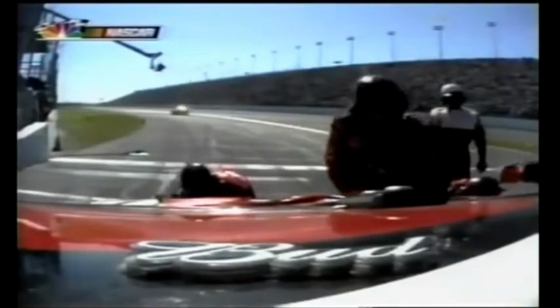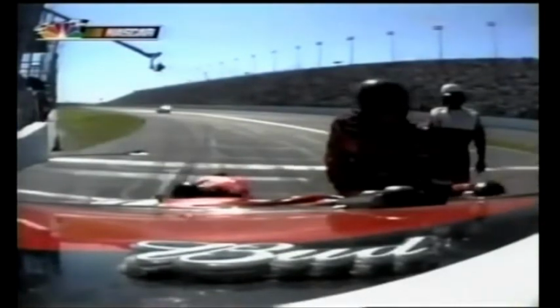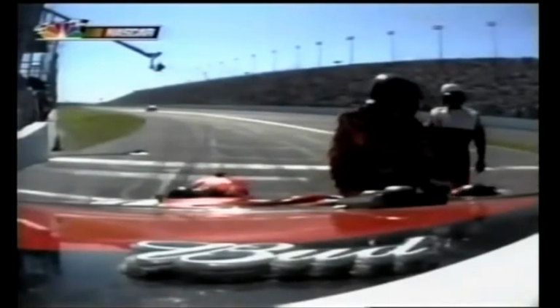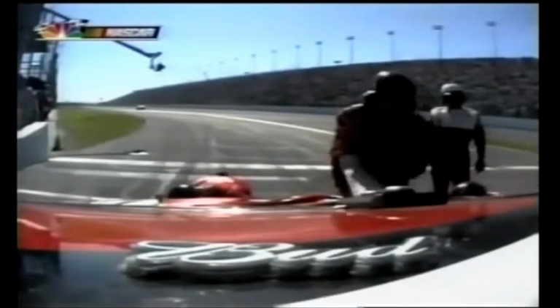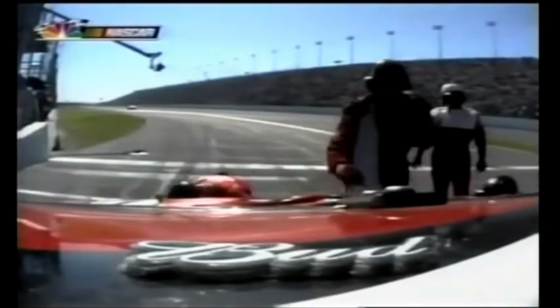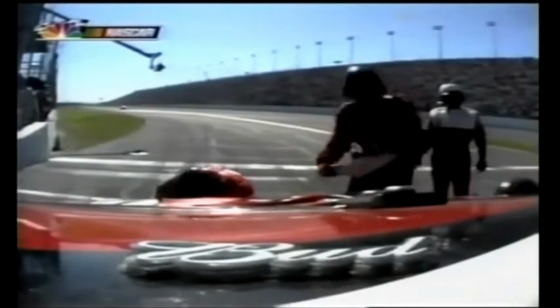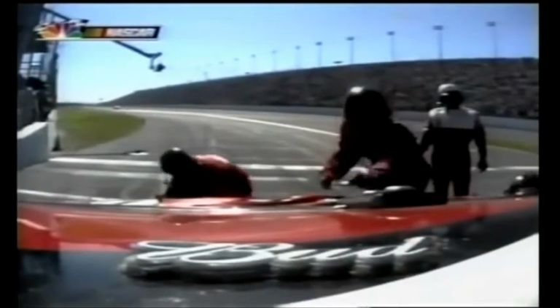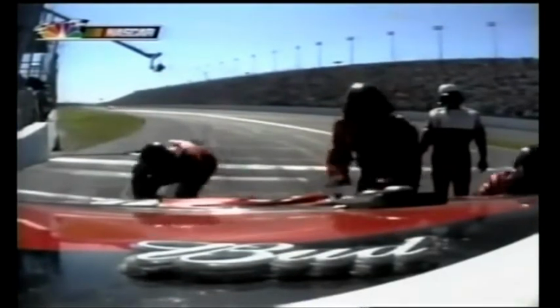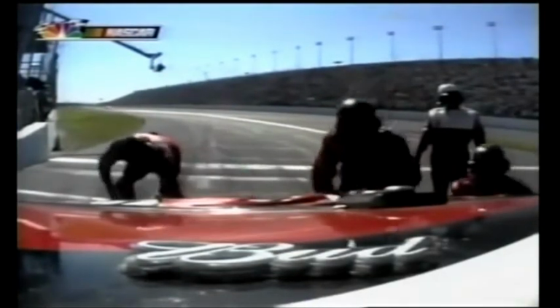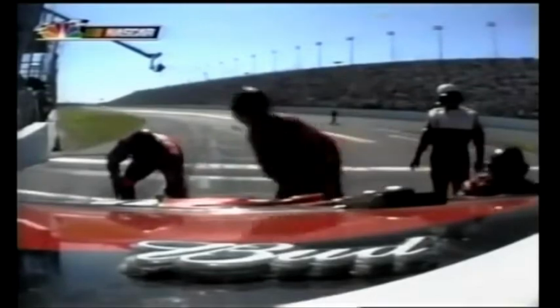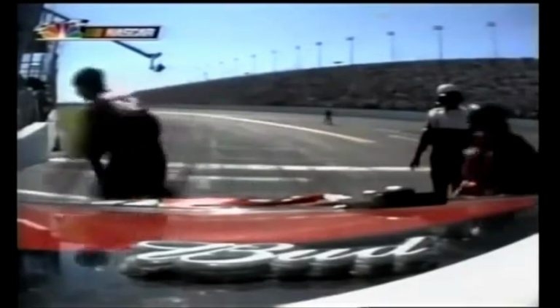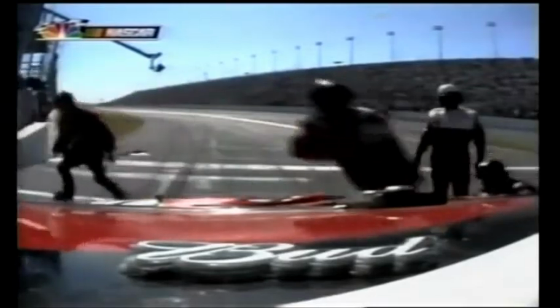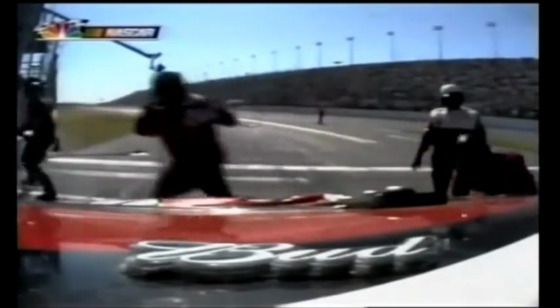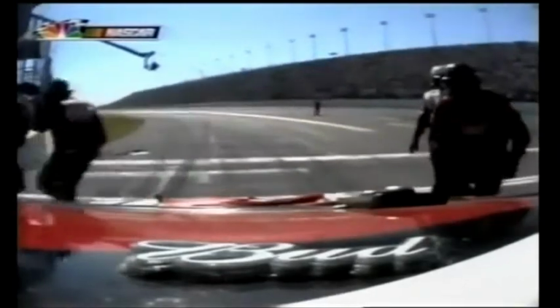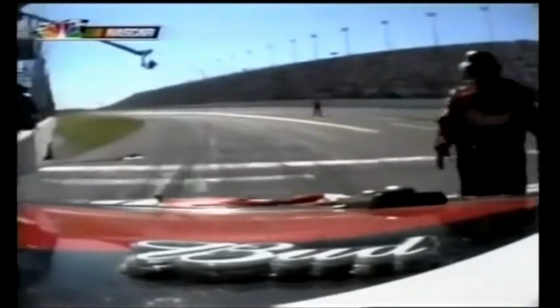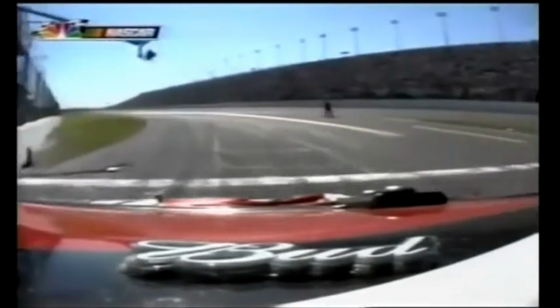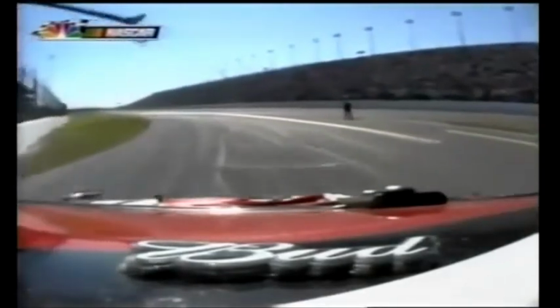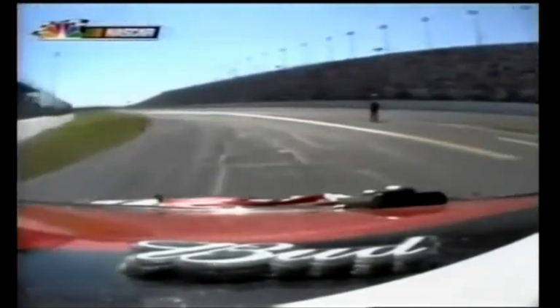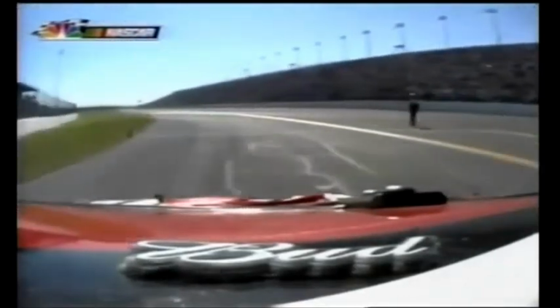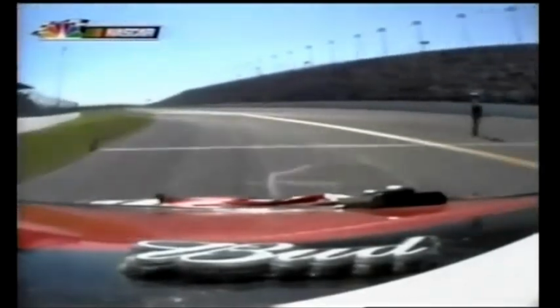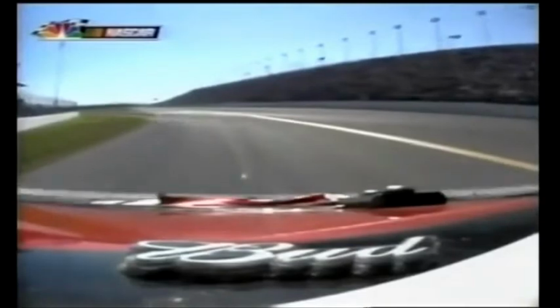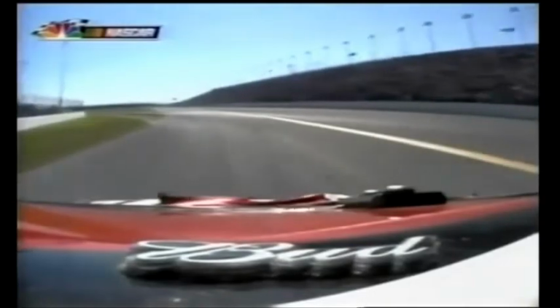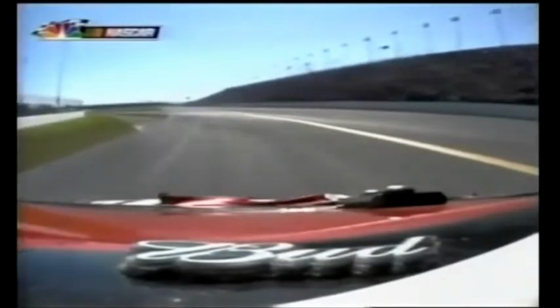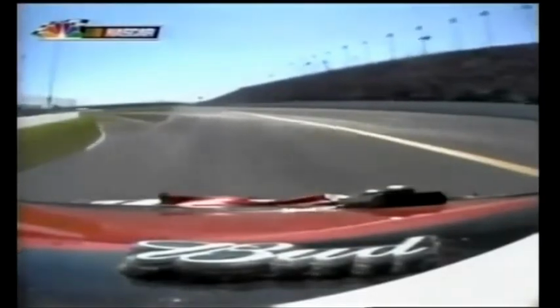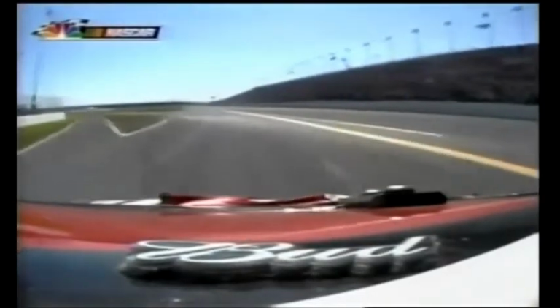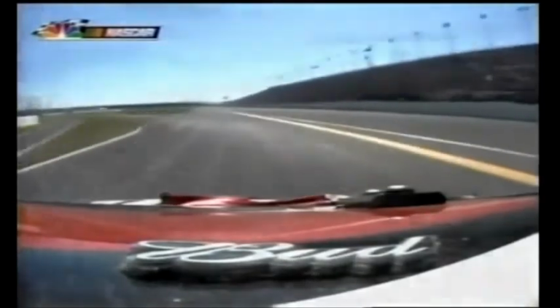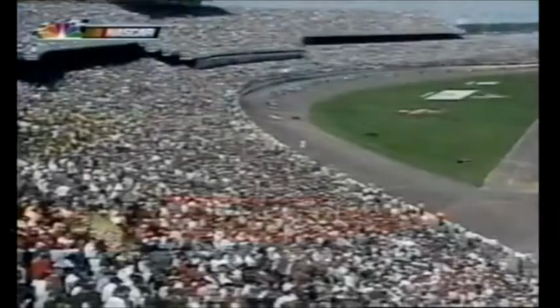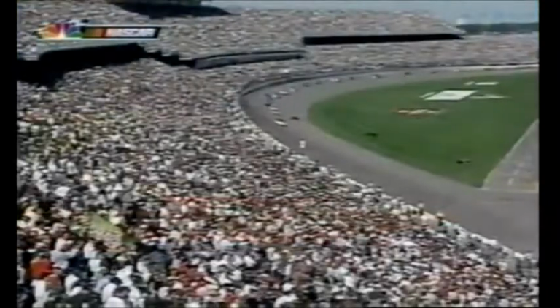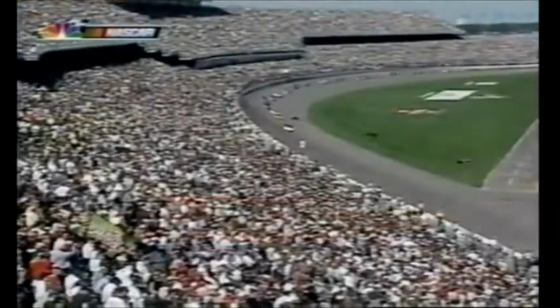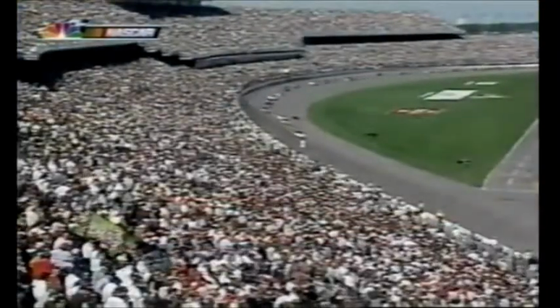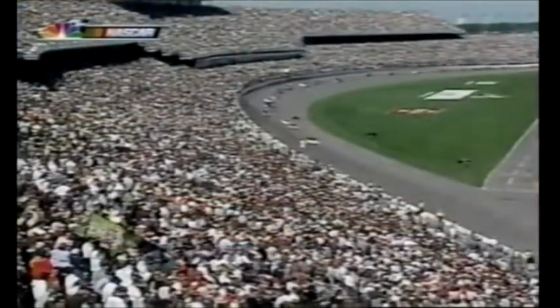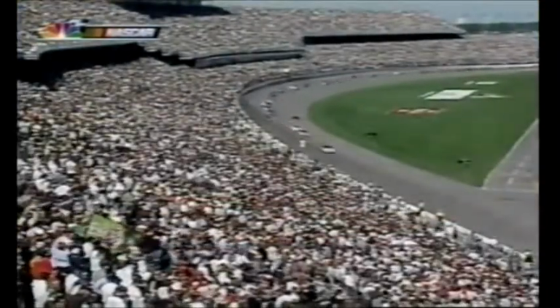Over the radio you can hear: 'Get out of the way, get out of the way, drop it, go.' Dale Earnhardt Jr. telling his crew the pace car's coming and they've got to get back on the track. He has stayed on the lead lap and come back to pit road for more repairs.